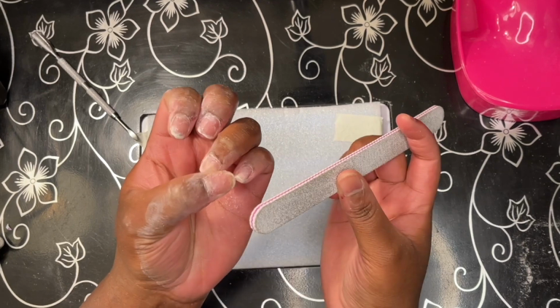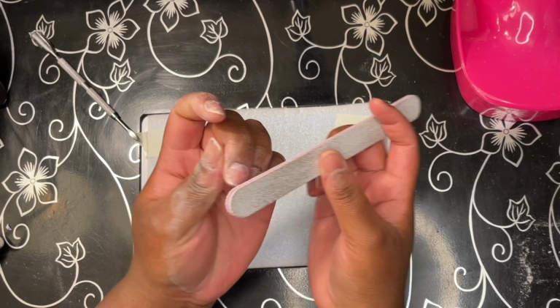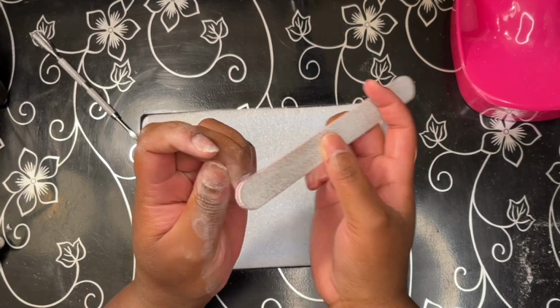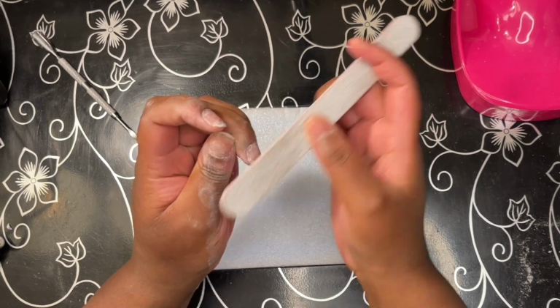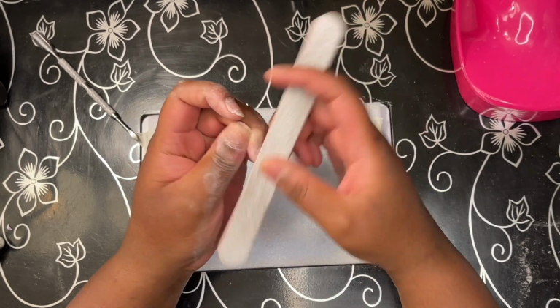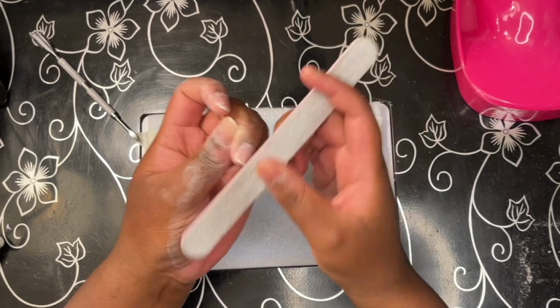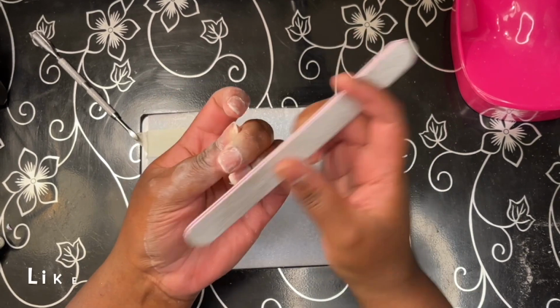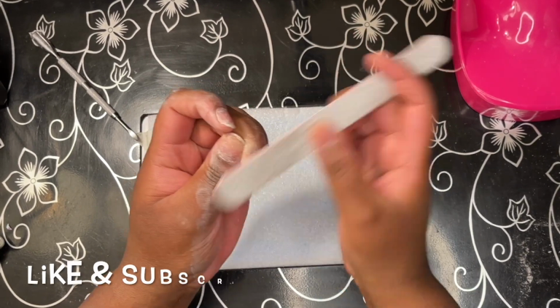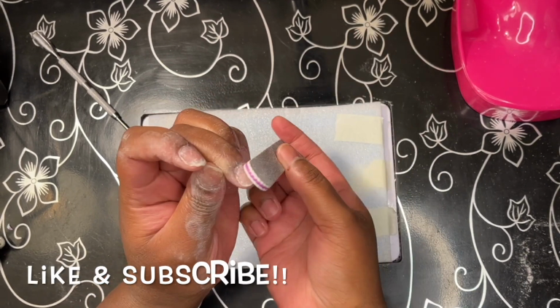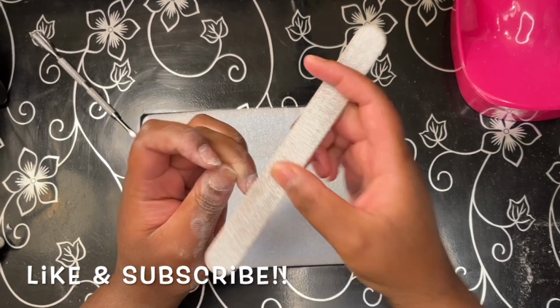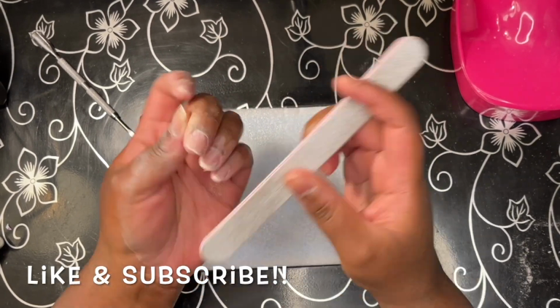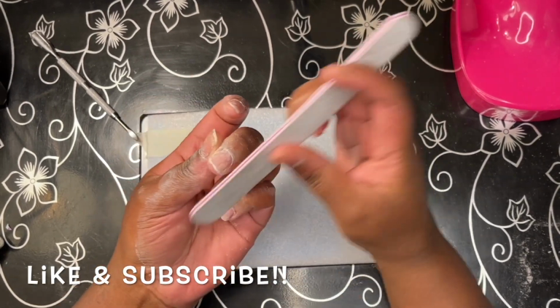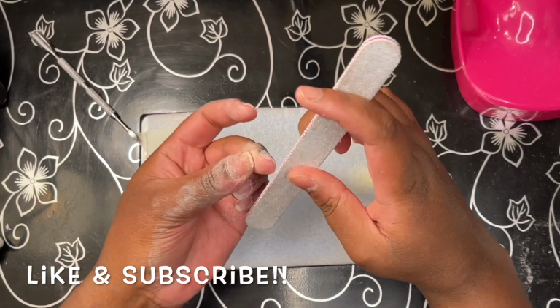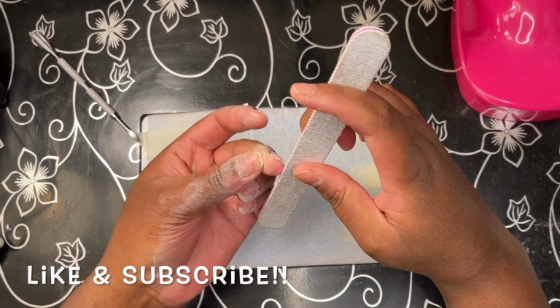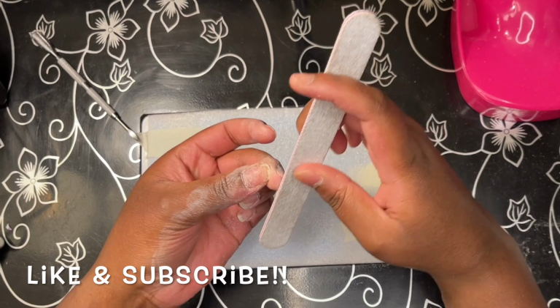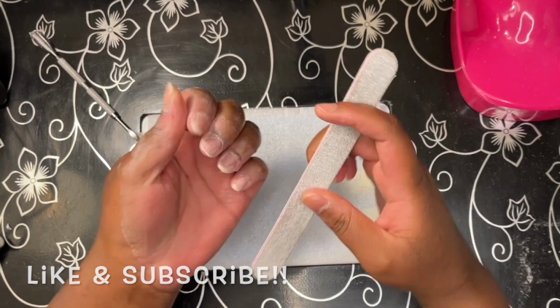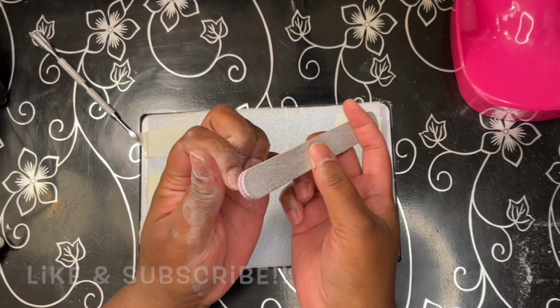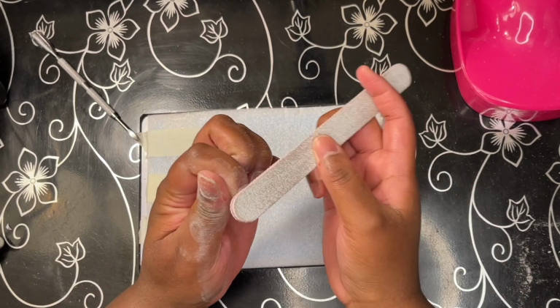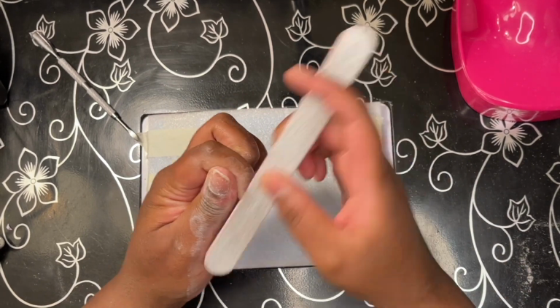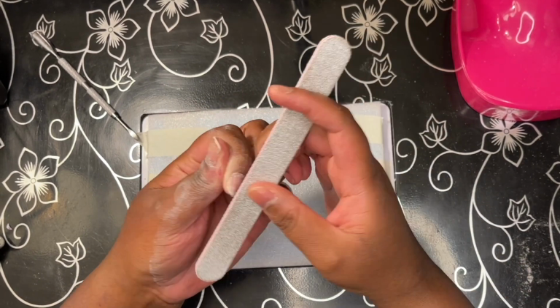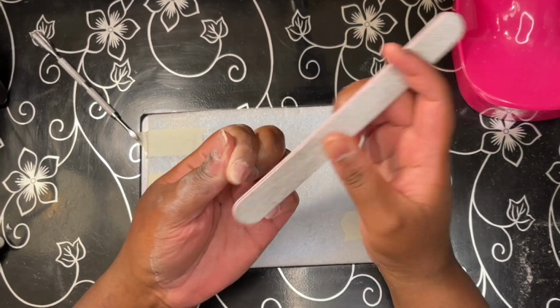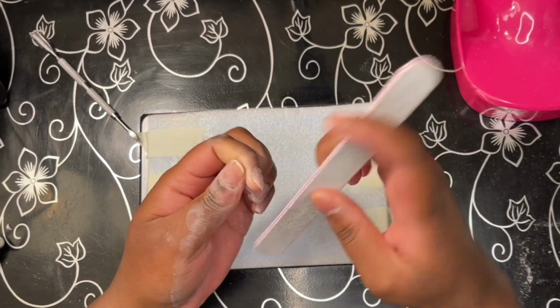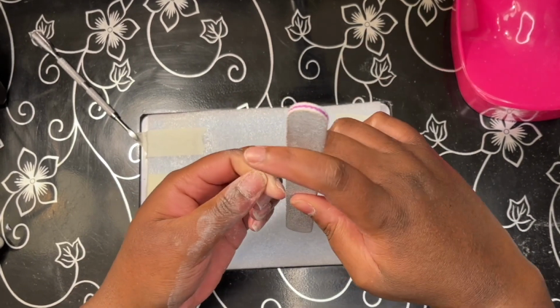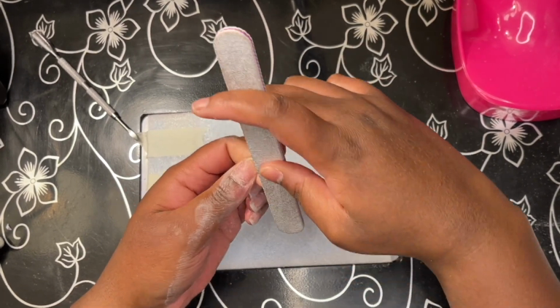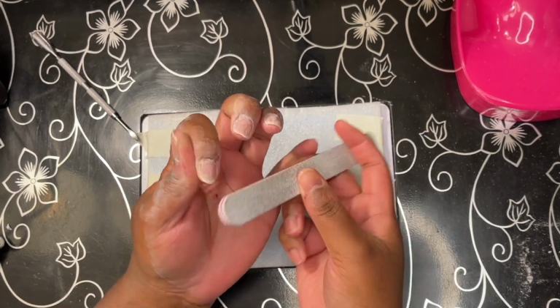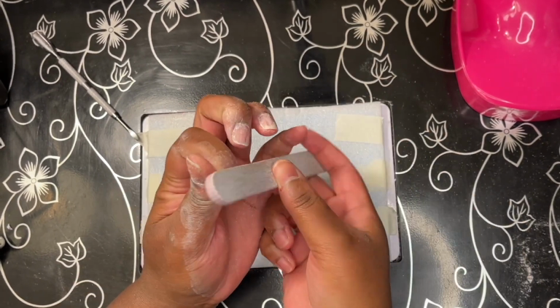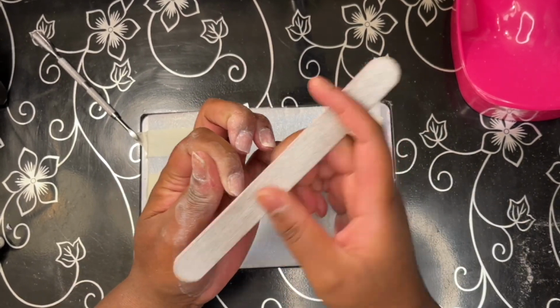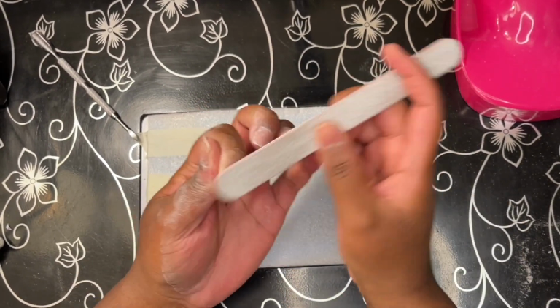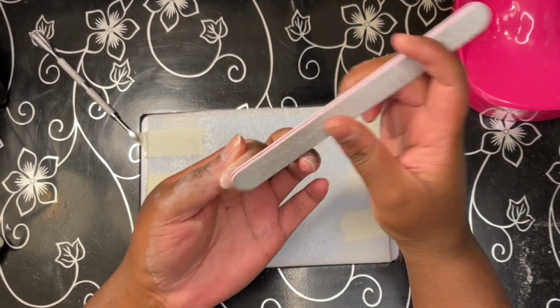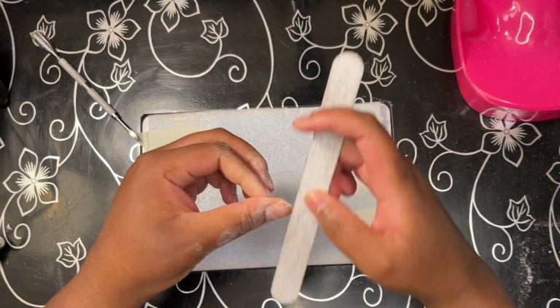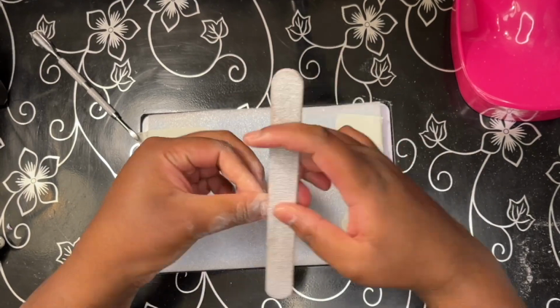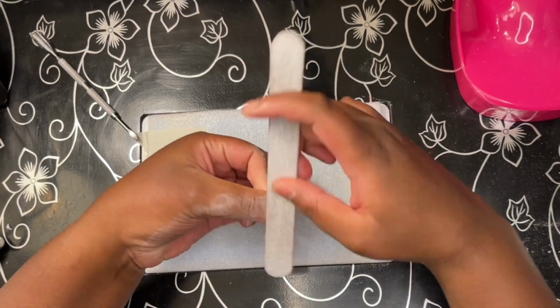This was just the way that I saw fit to remove this product personally — by no means the only way. Young Nails themselves may even have a different method. So until next time, Marky Mark out.